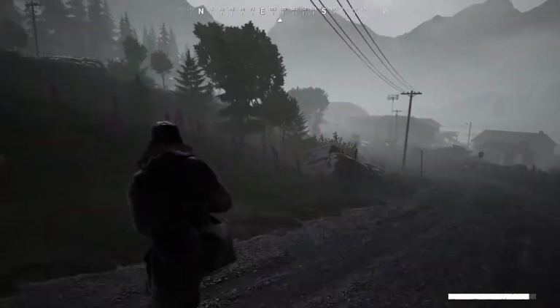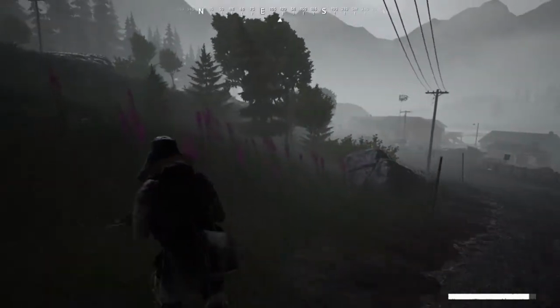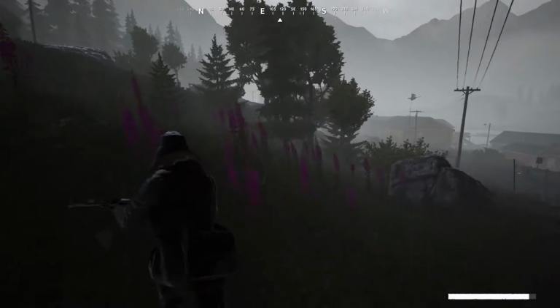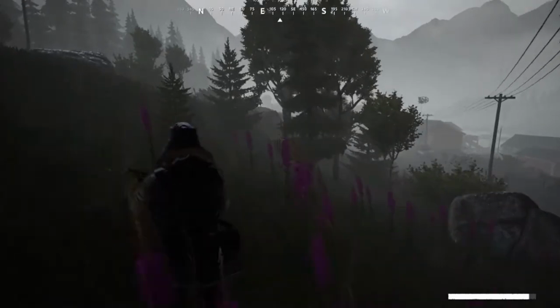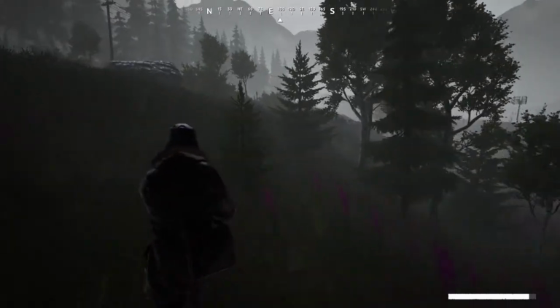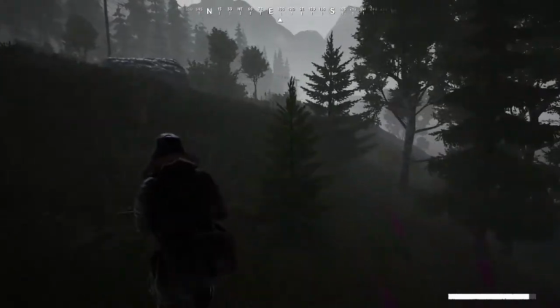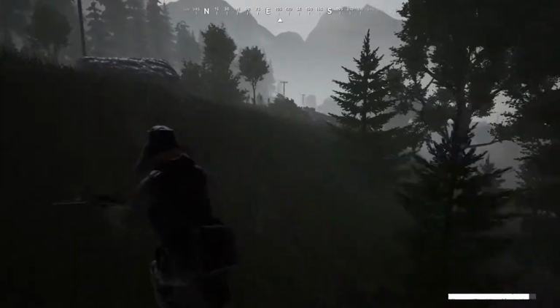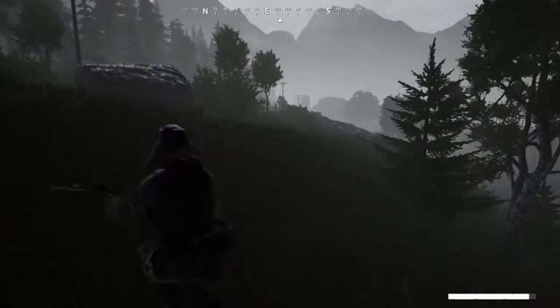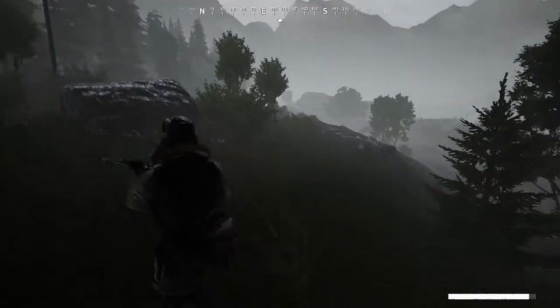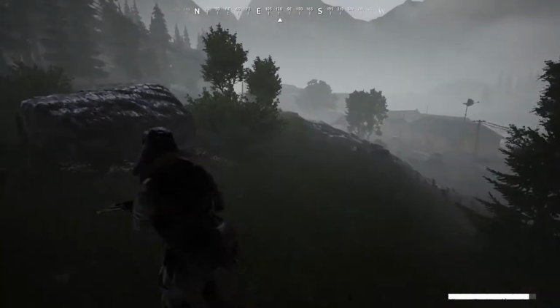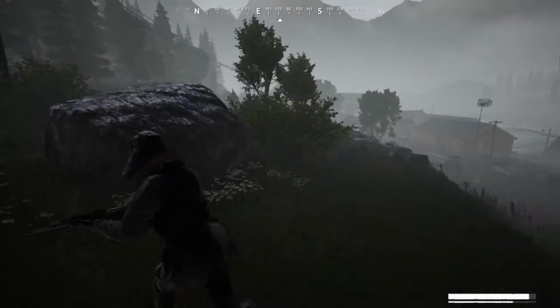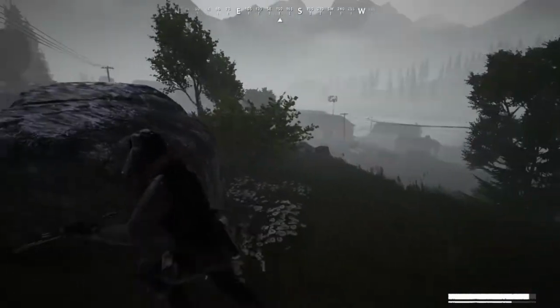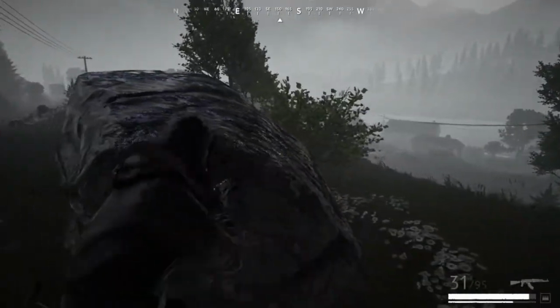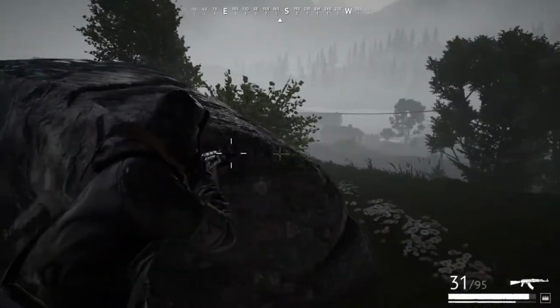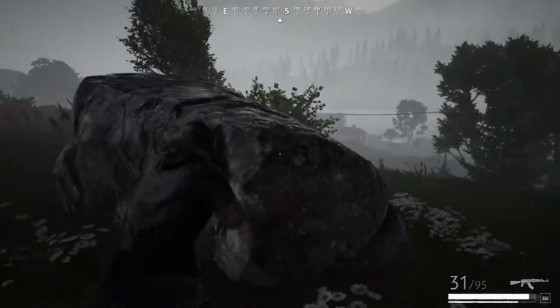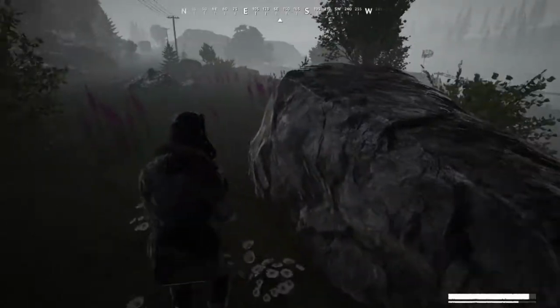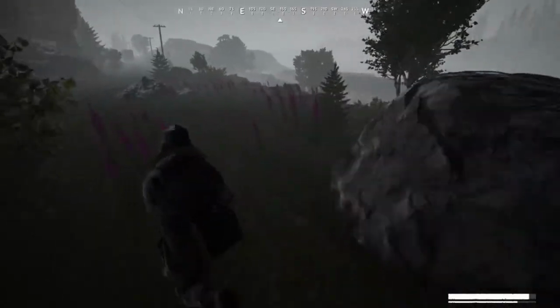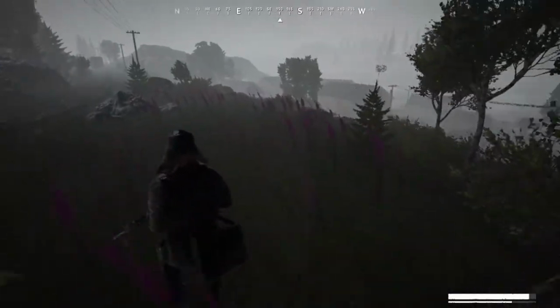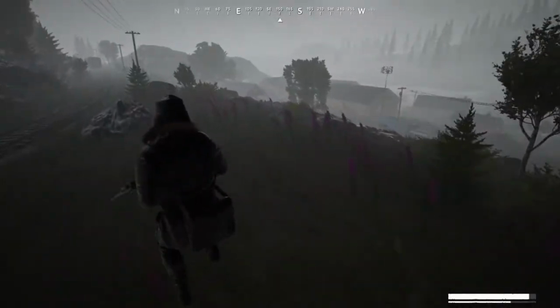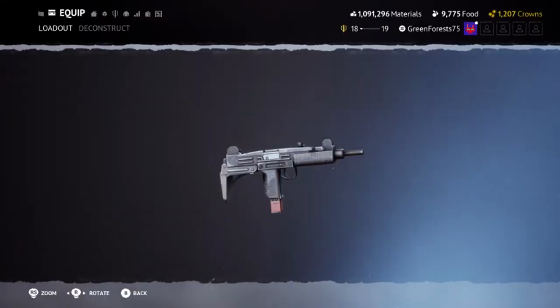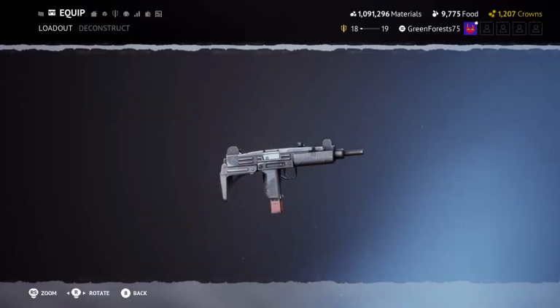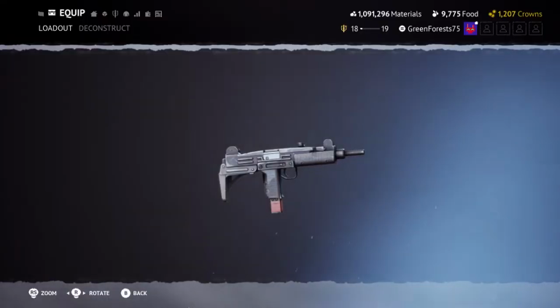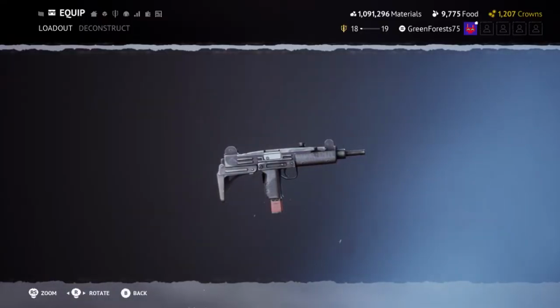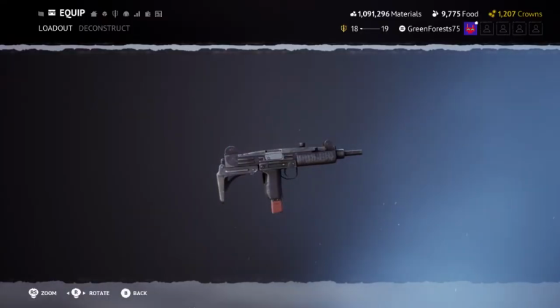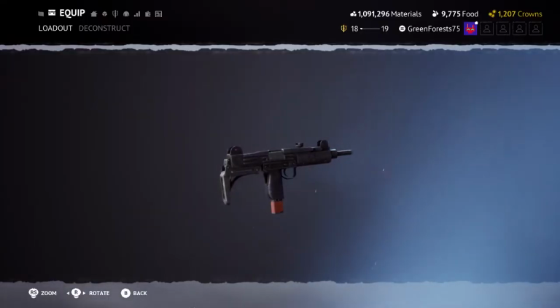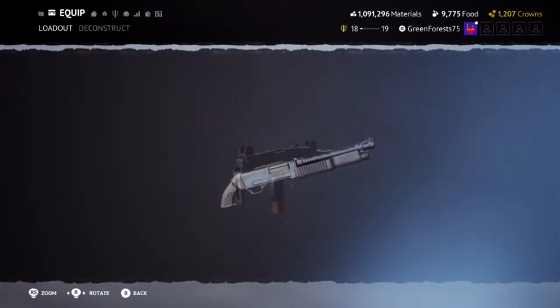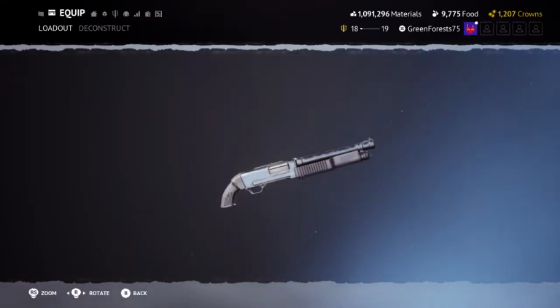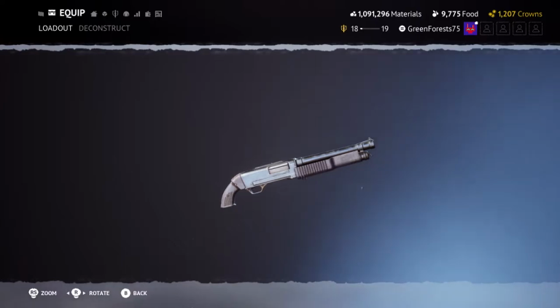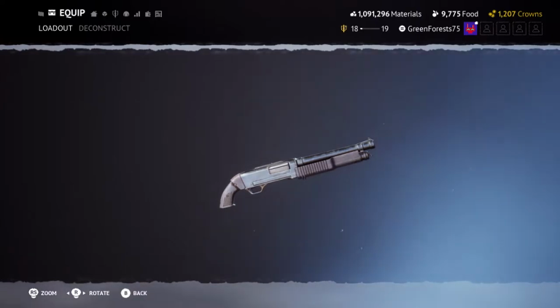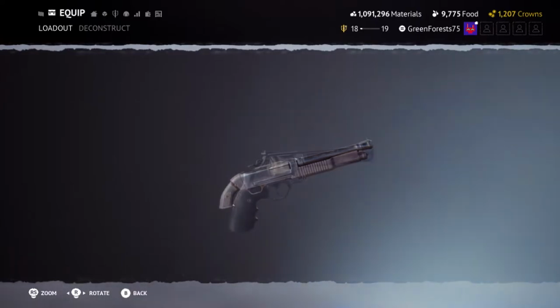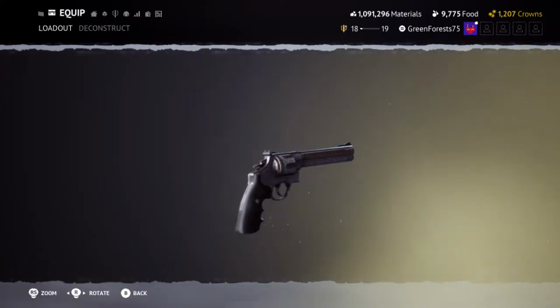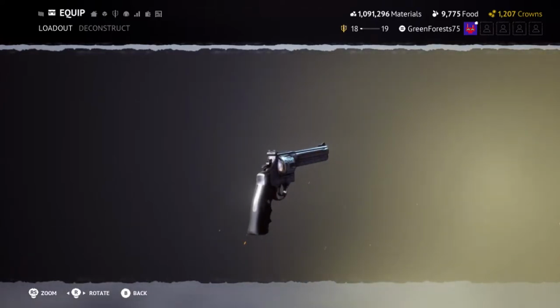Of course, with a new season comes a new battle pass and weapons. The usual three new weapons, which were visible in the armory last season, are the Uzi — or the Gal in-game — the KS23, and the SWSH.